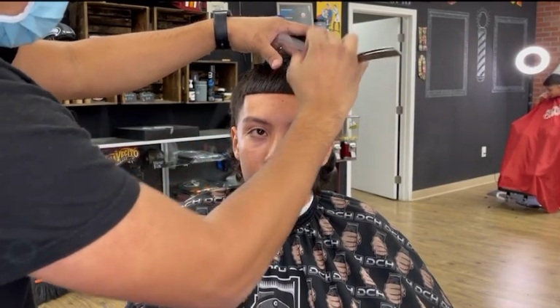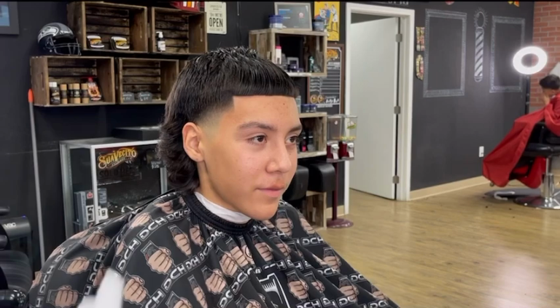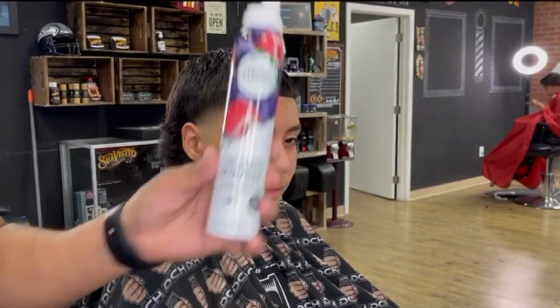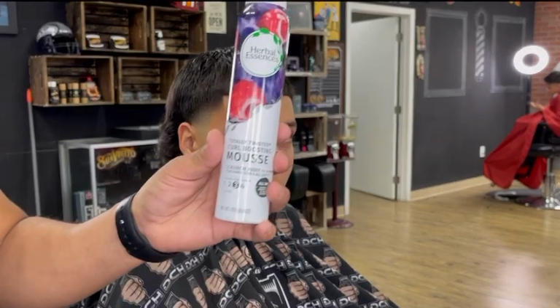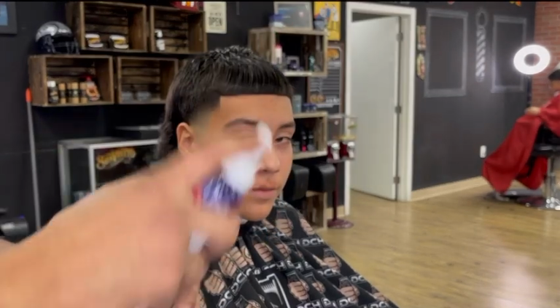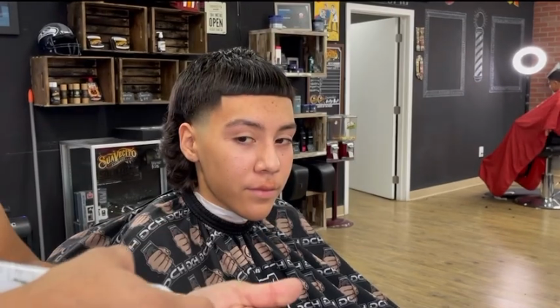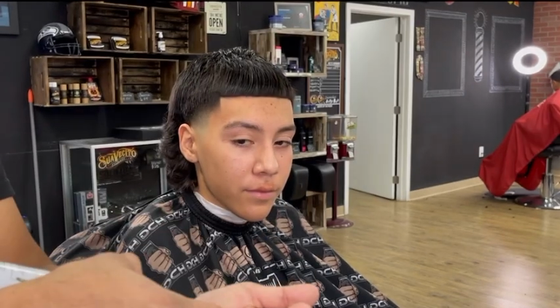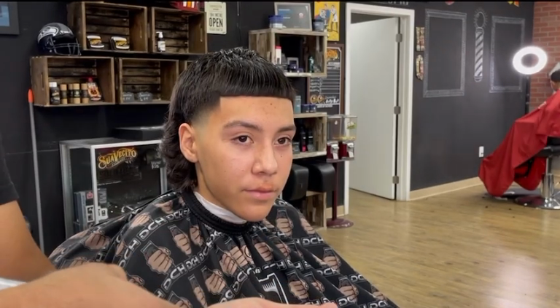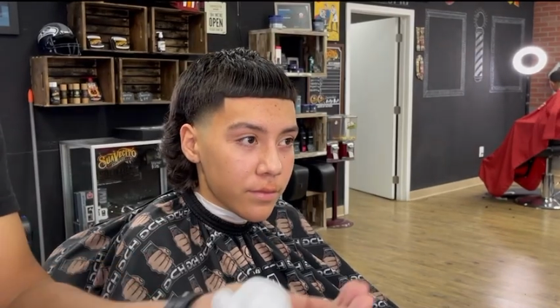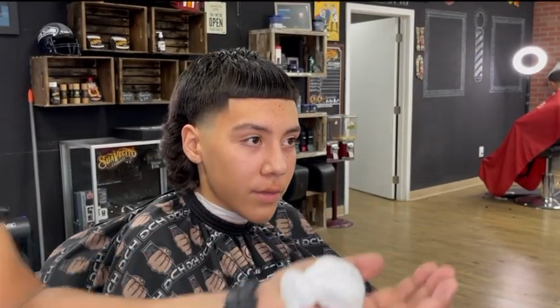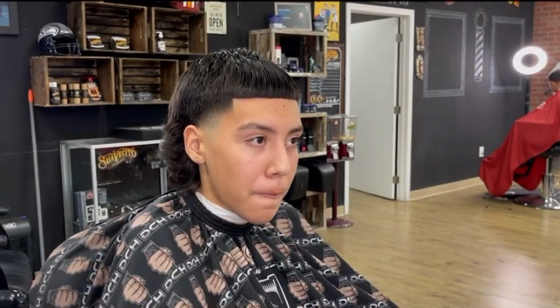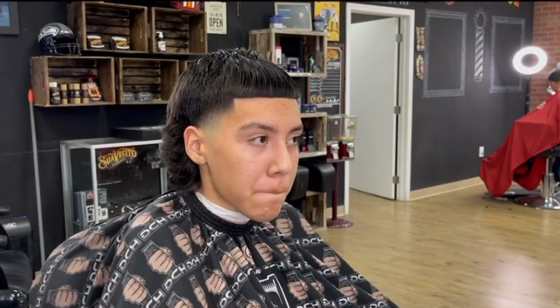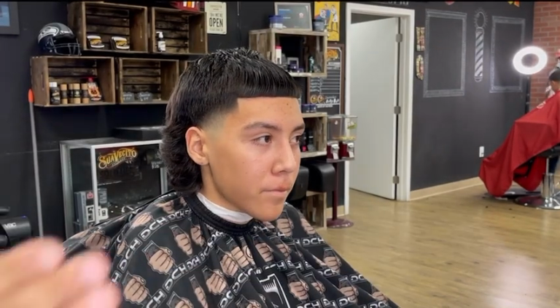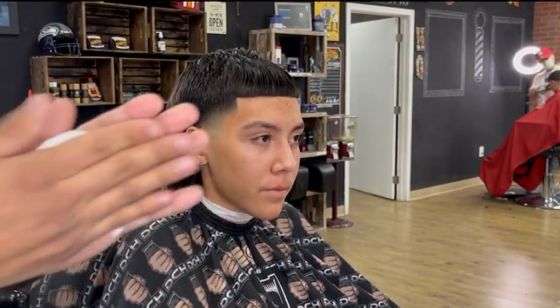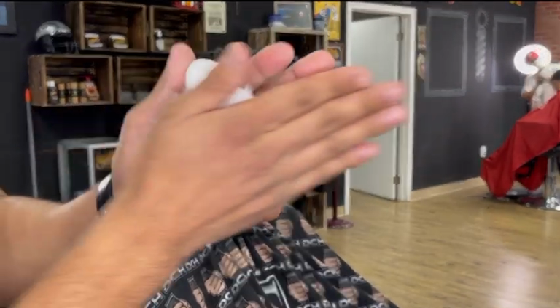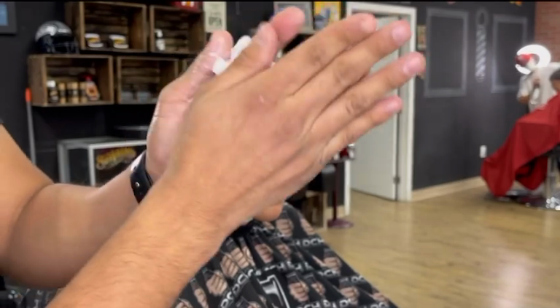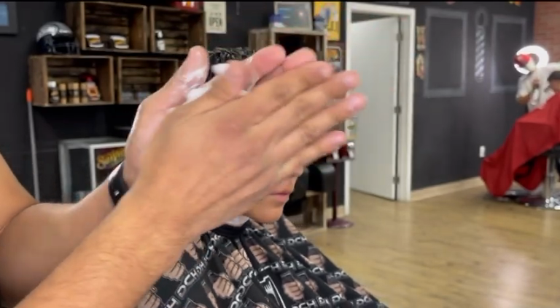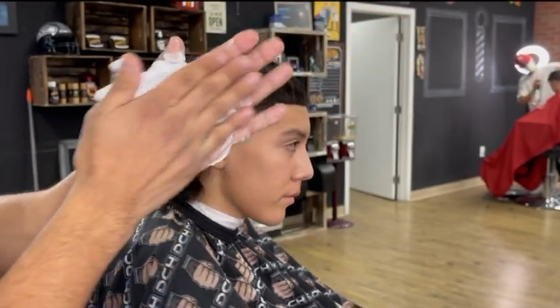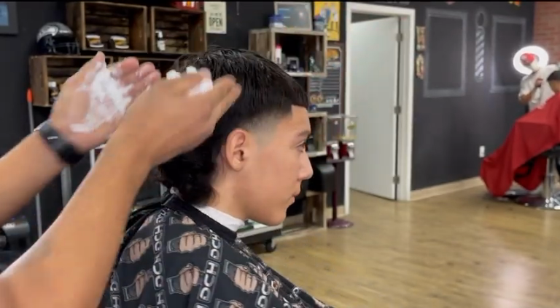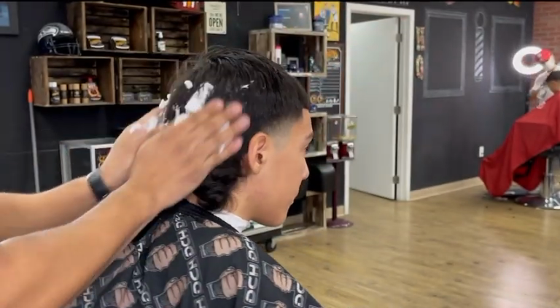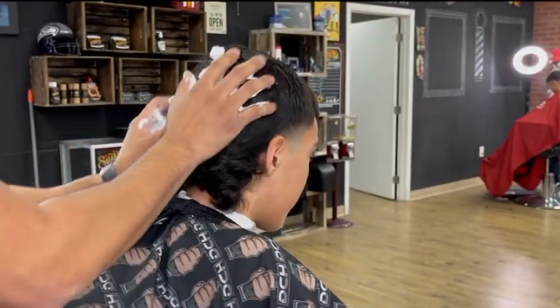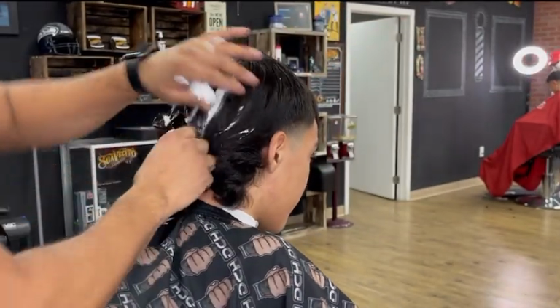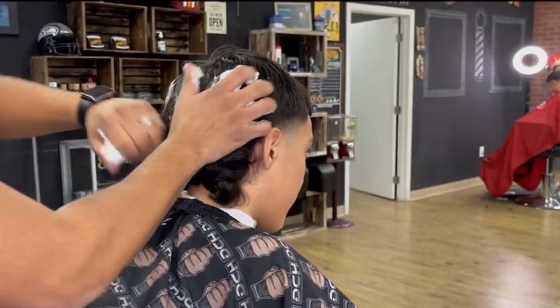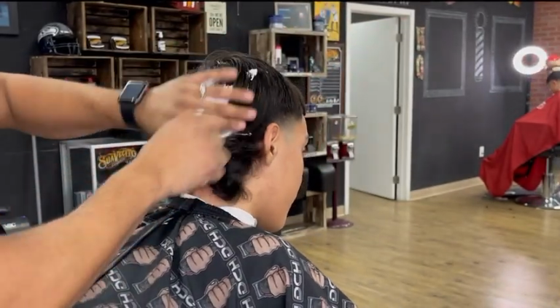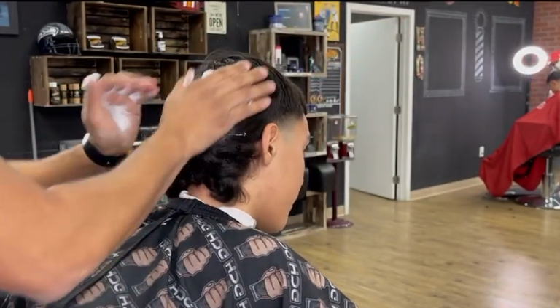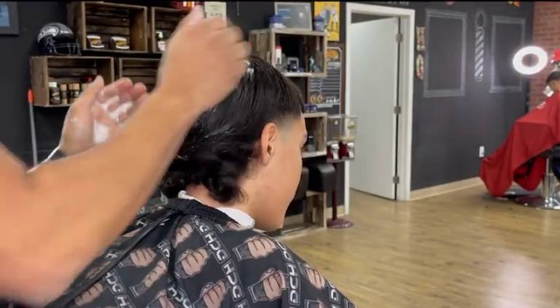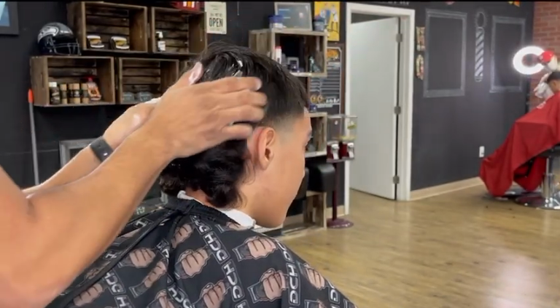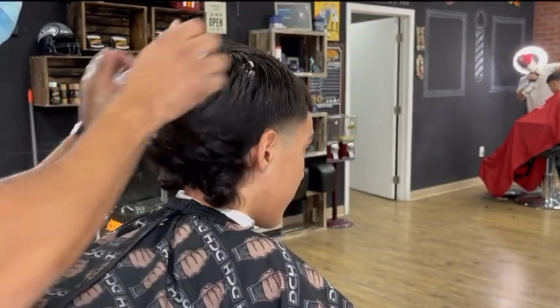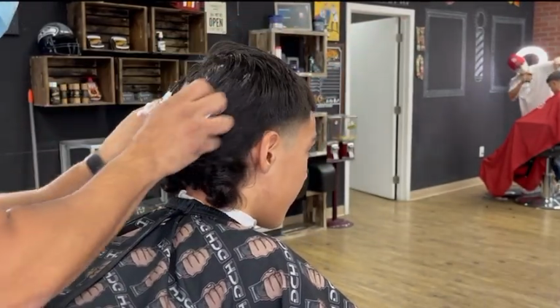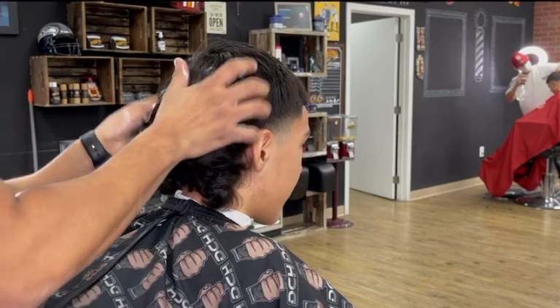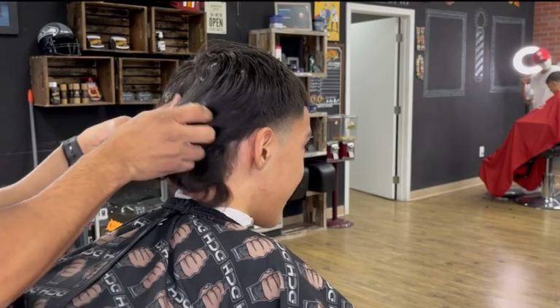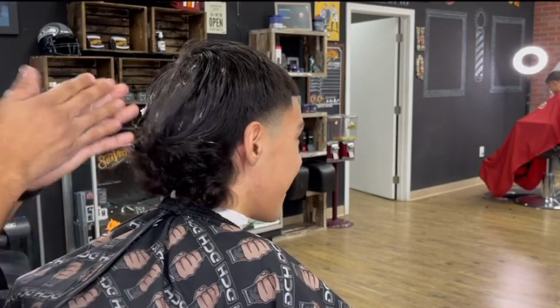Now that we're done with the haircut, it's time to style his hair. Normally with this type of hairstyle, I always like to use mousse because it gives it that wet look that I'm going for and it doesn't leave the hair as stiff as gel will.